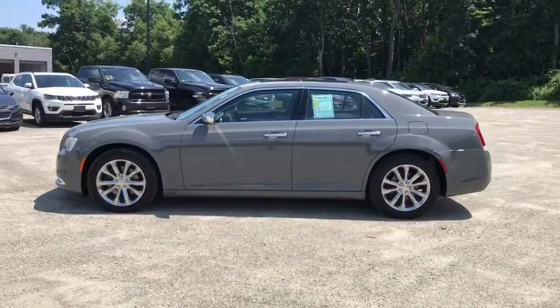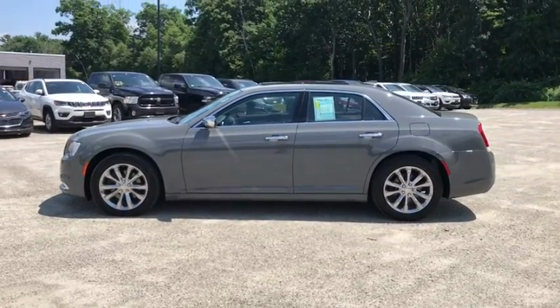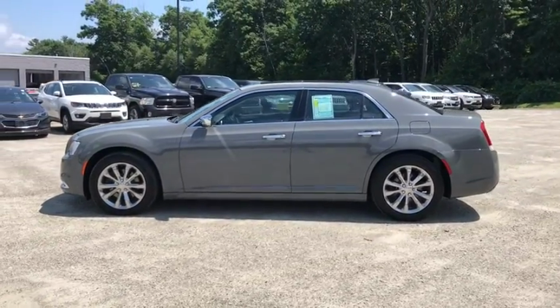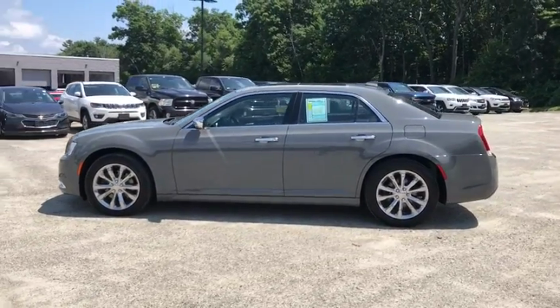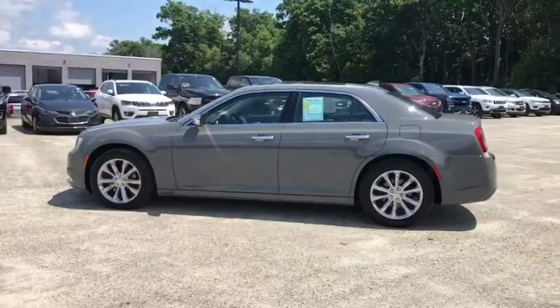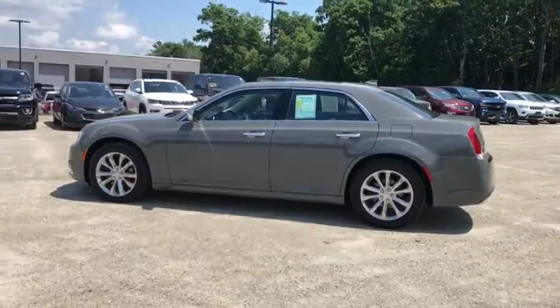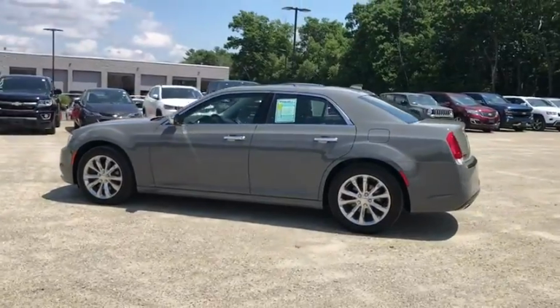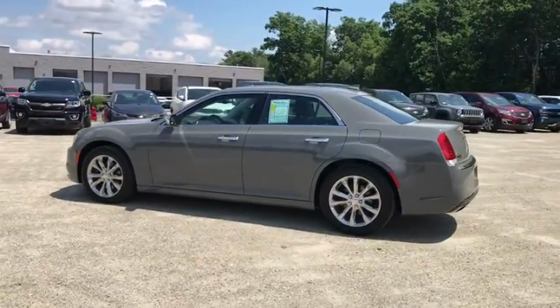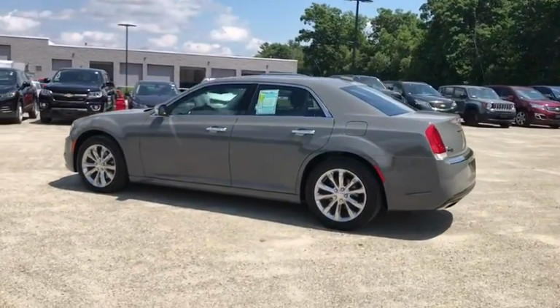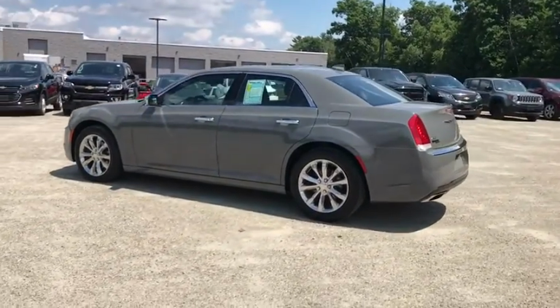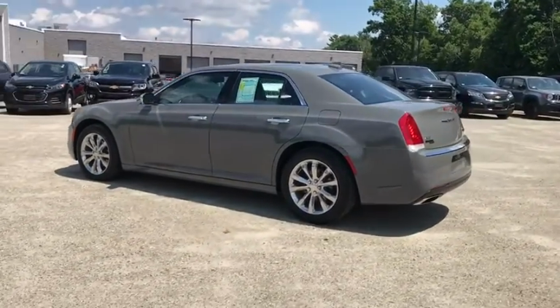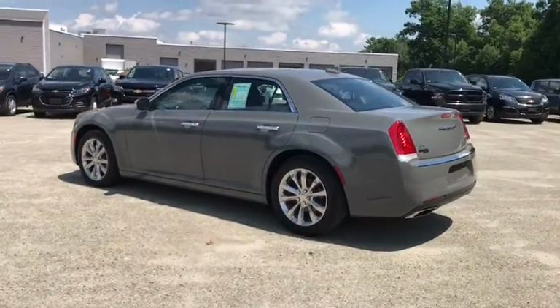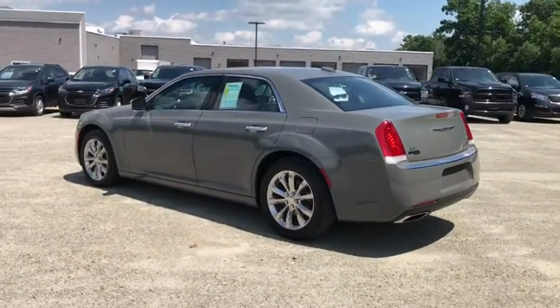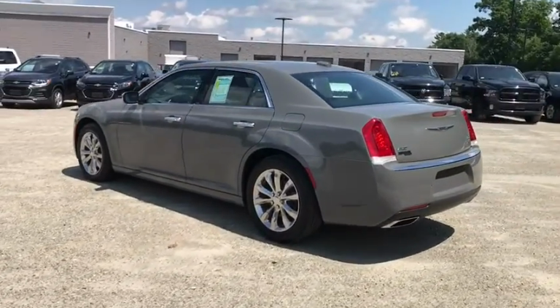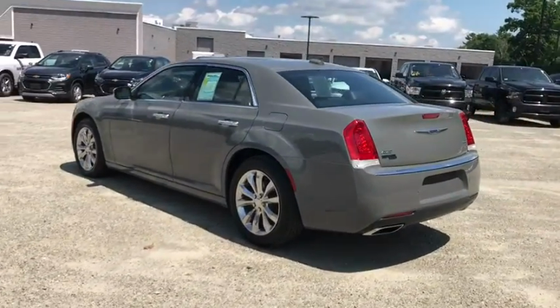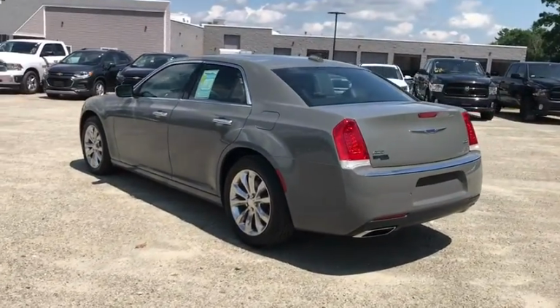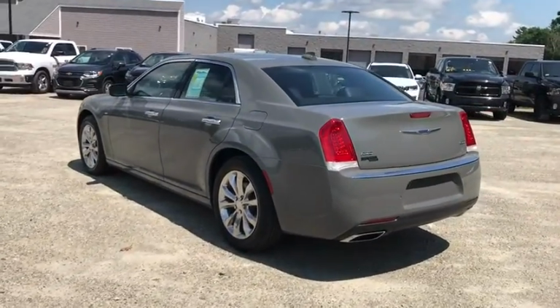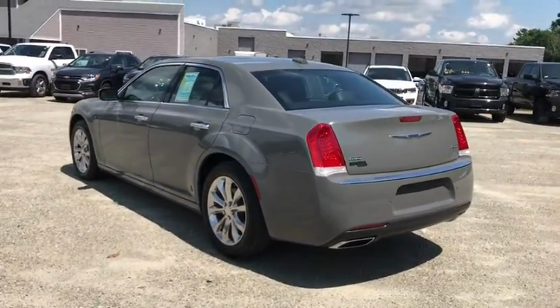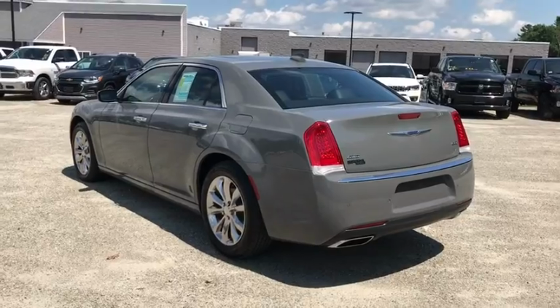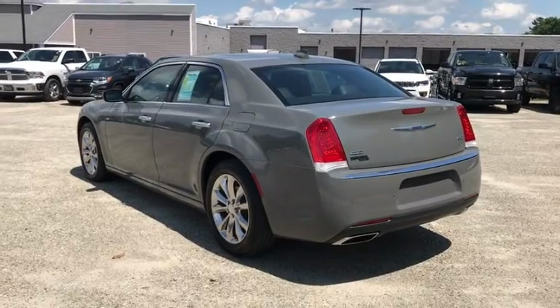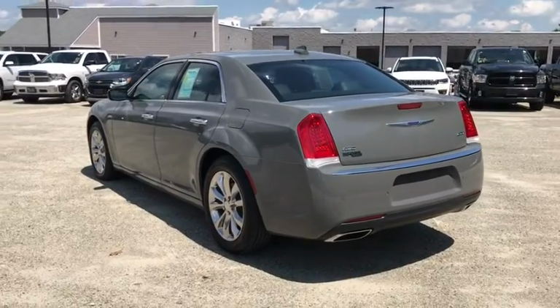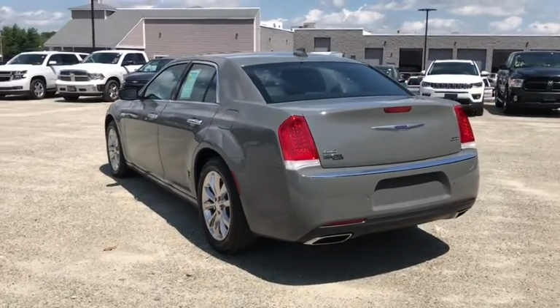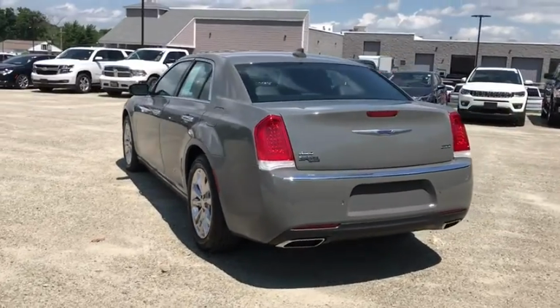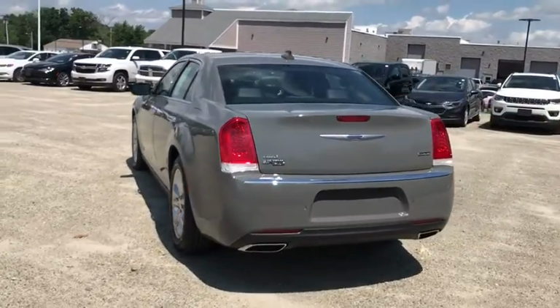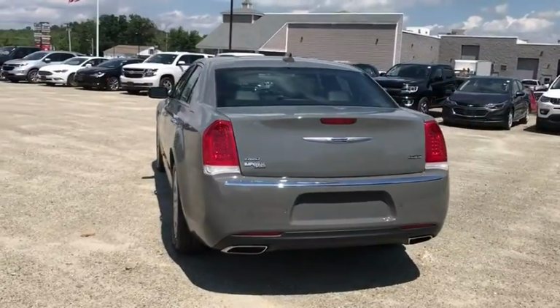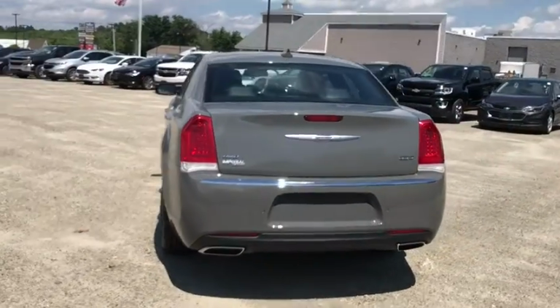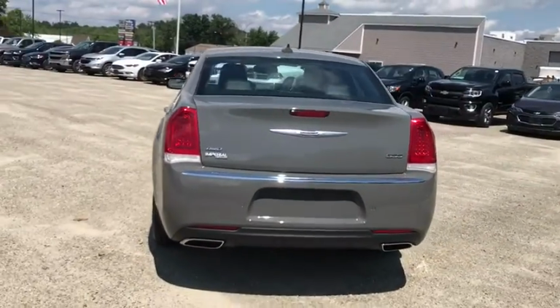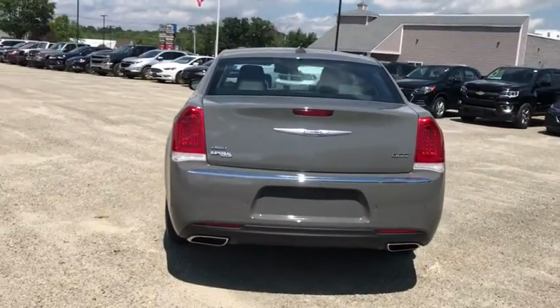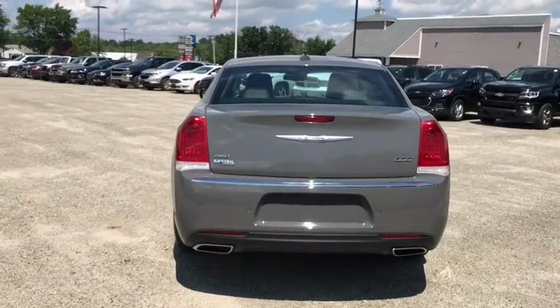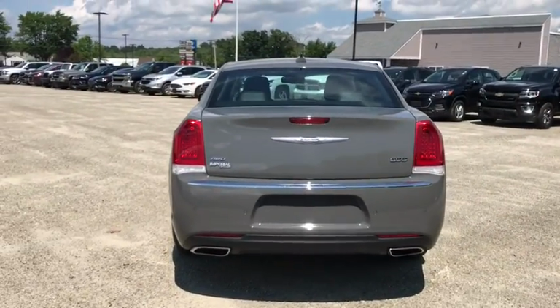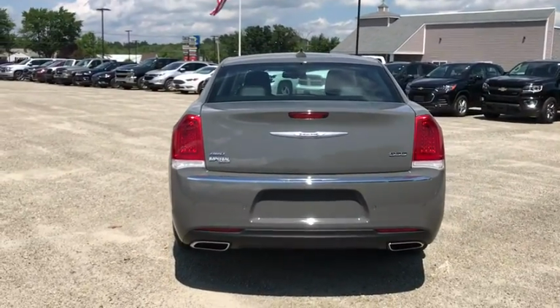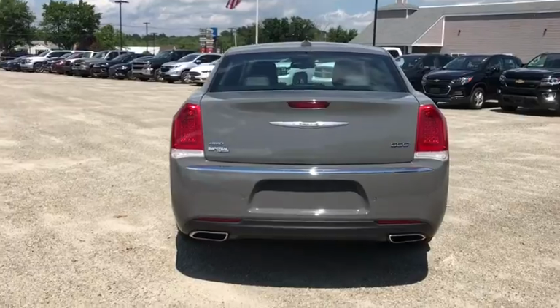This vehicle has less than 10,000 miles. Here are some of this vehicle's great options: power passenger seat, heated seats, navigation system, traction control, leather-wrapped steering wheel, dual airbags.